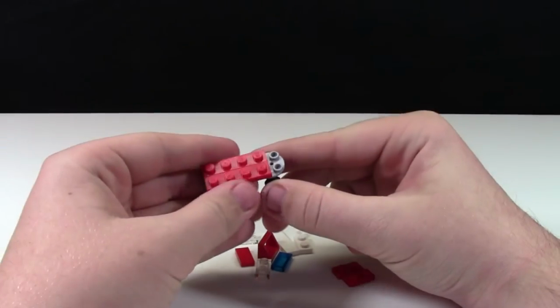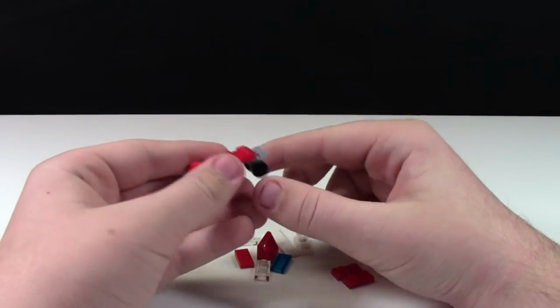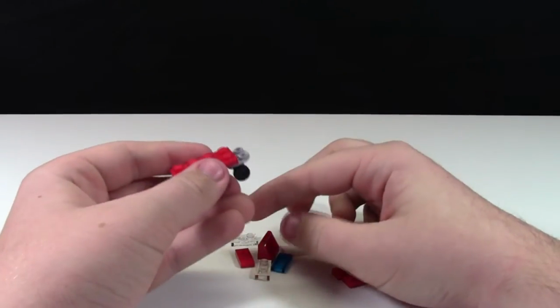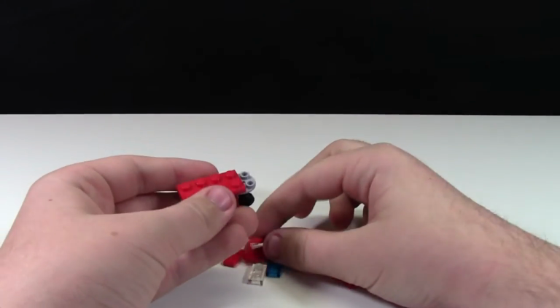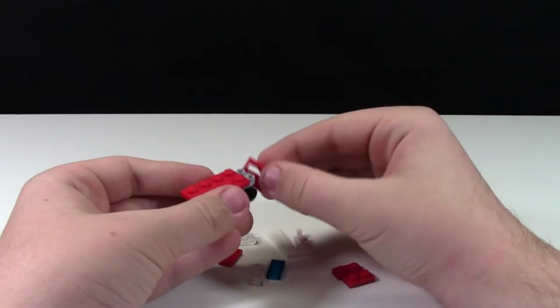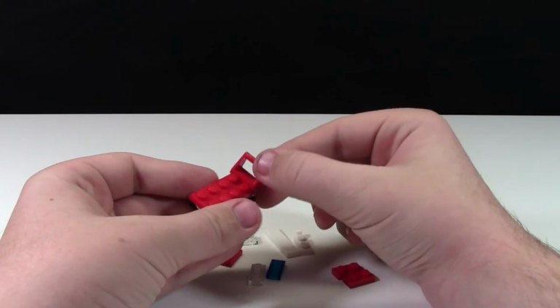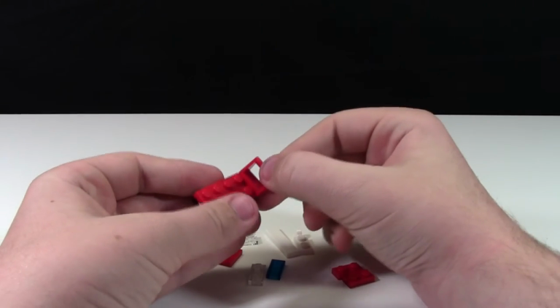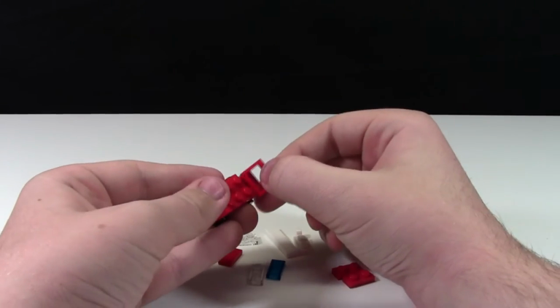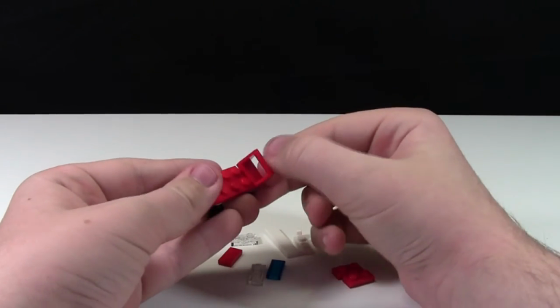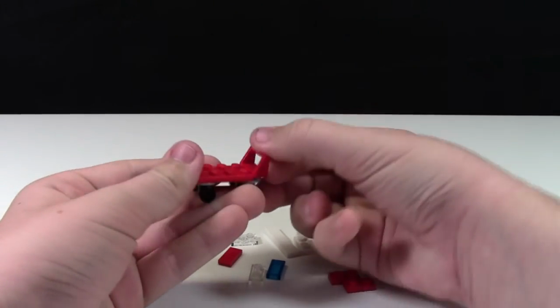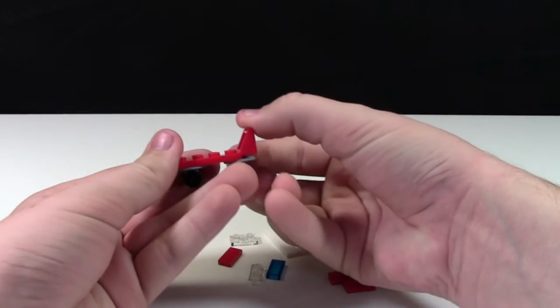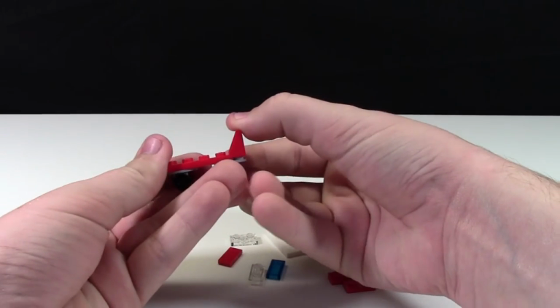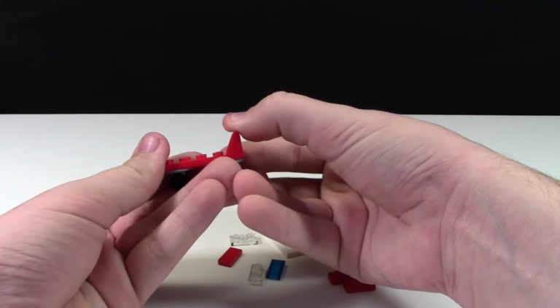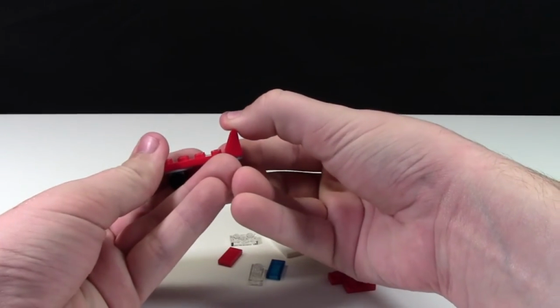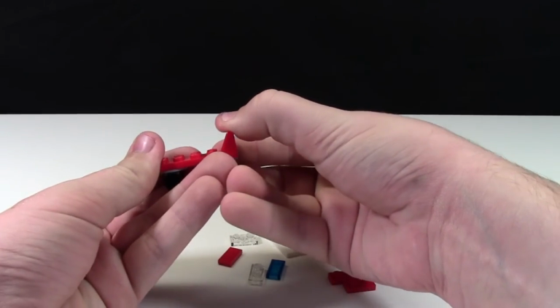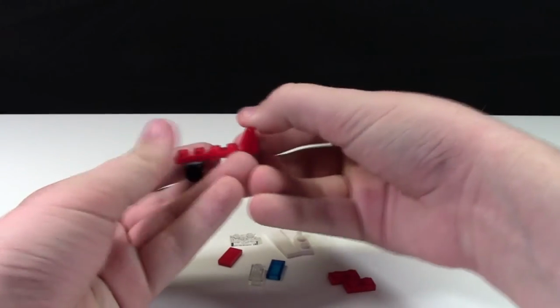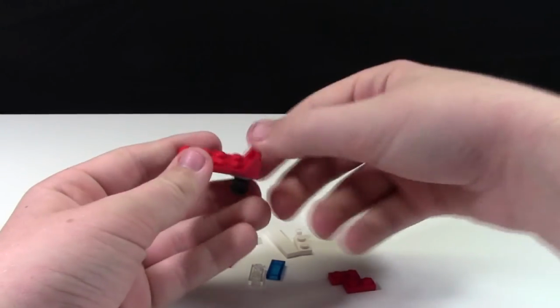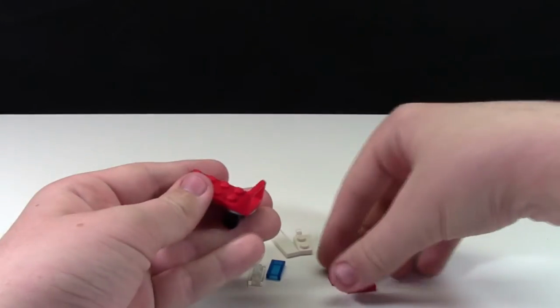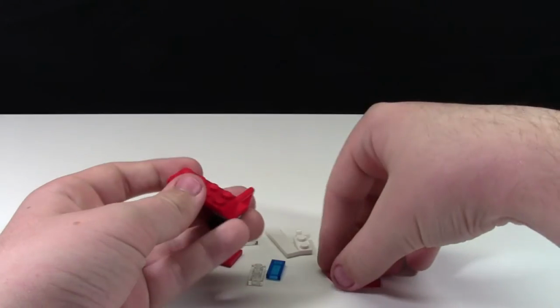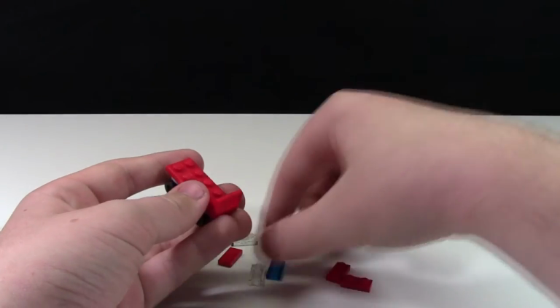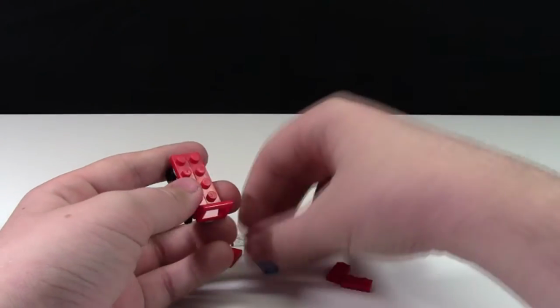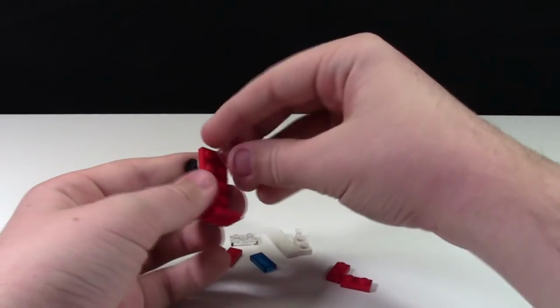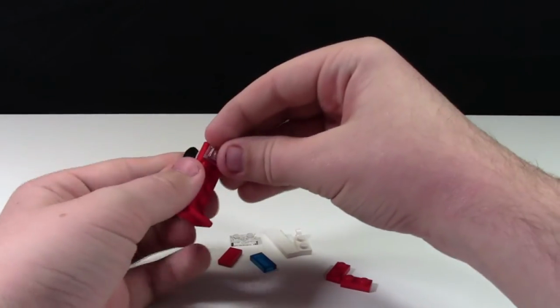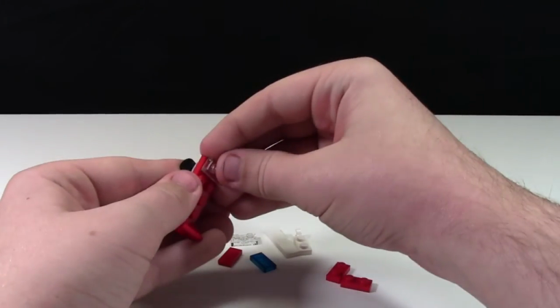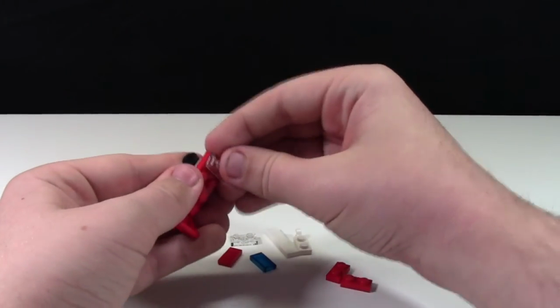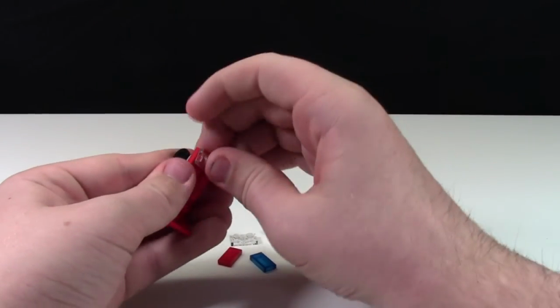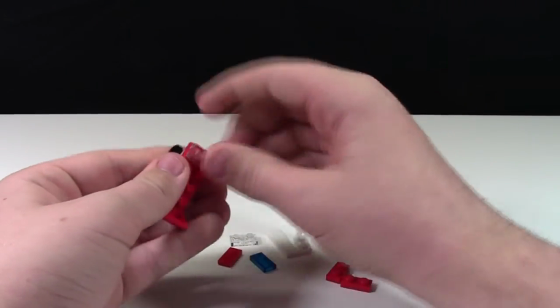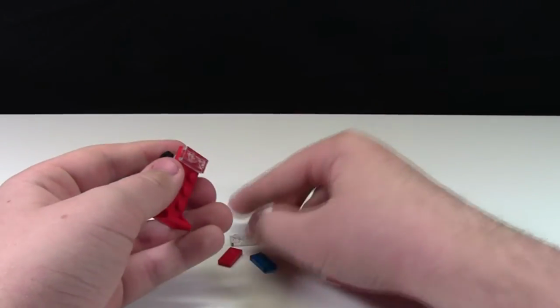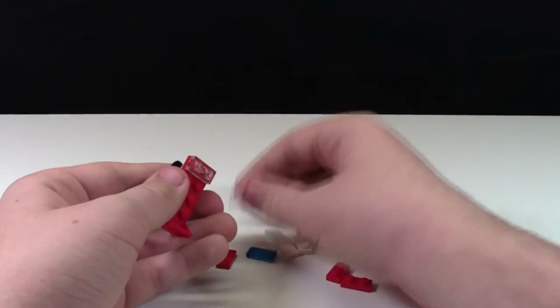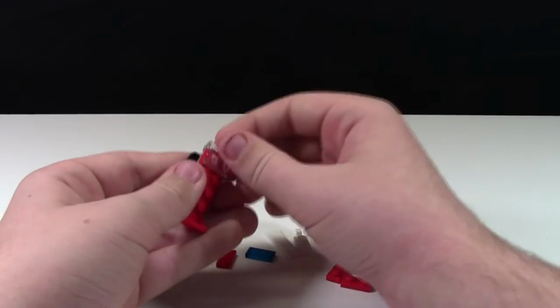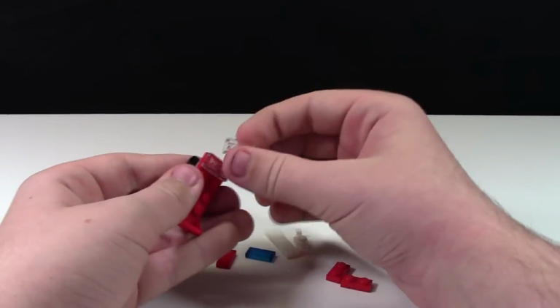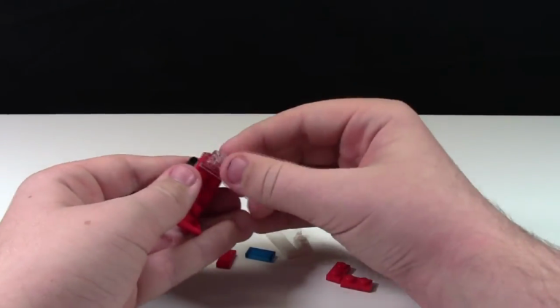Next up, you're gonna add this slope piece to the very end. Then take the two trans clear plates and snap them on like this.